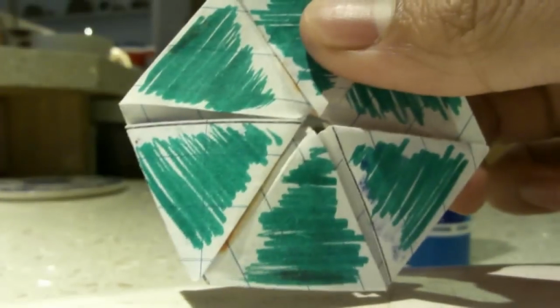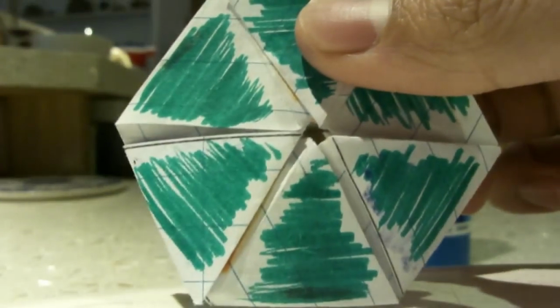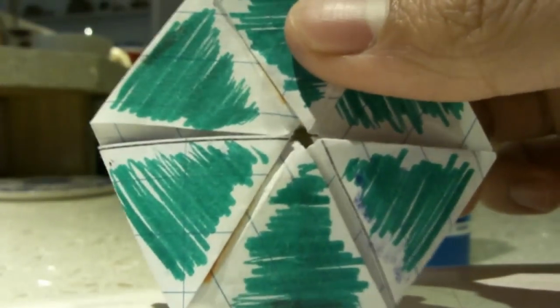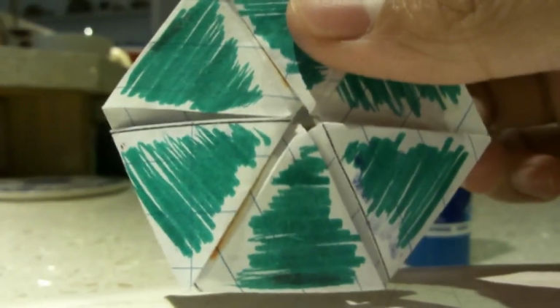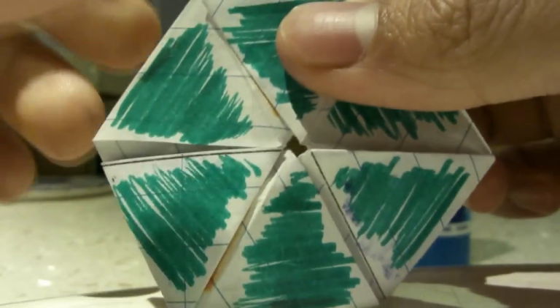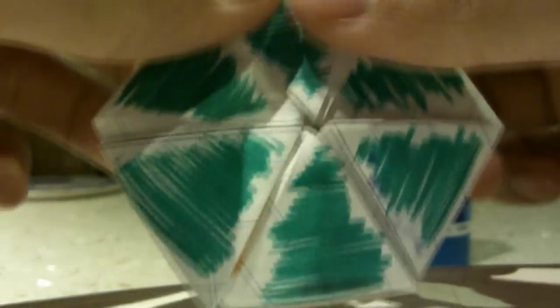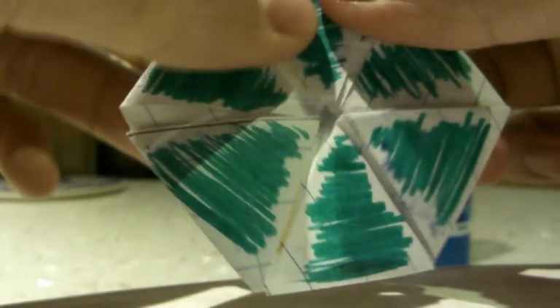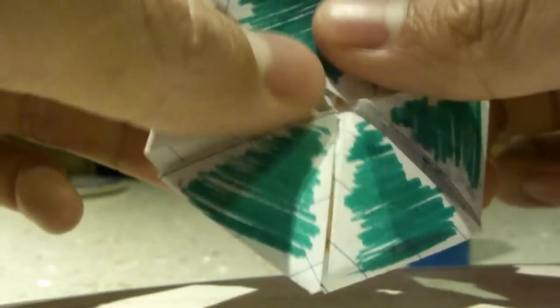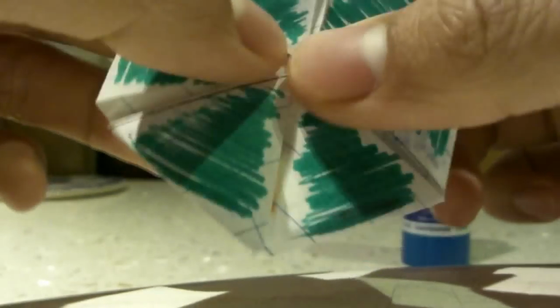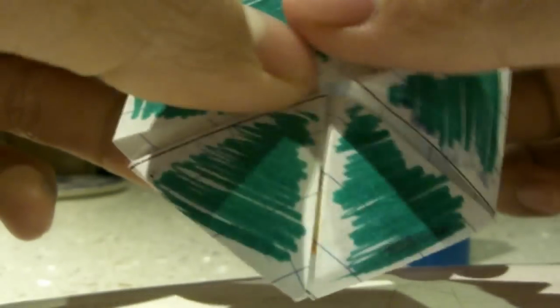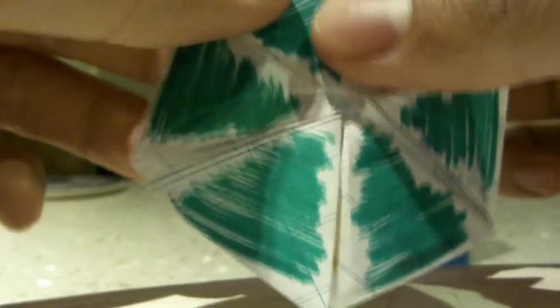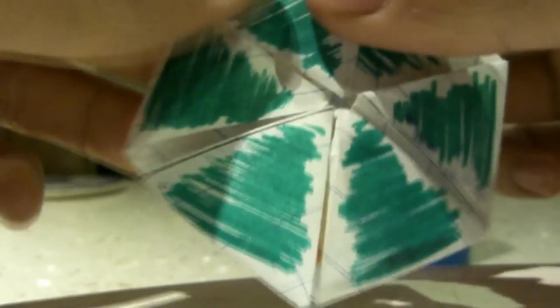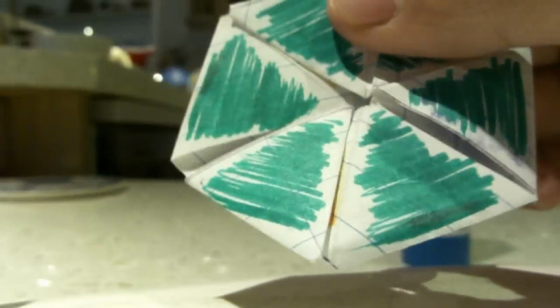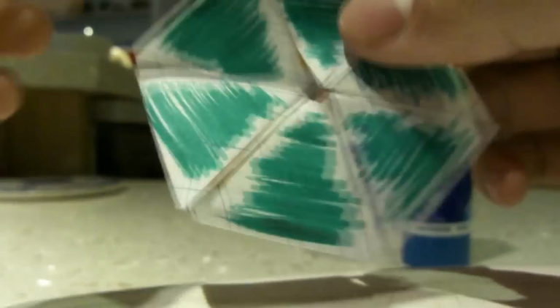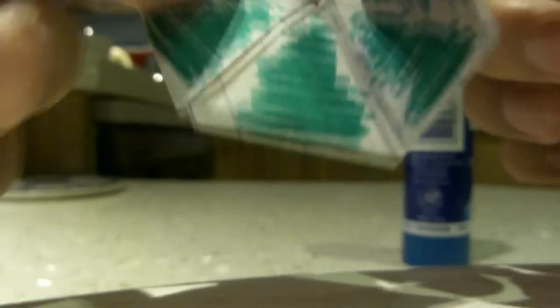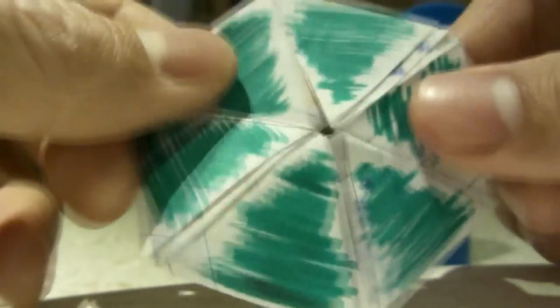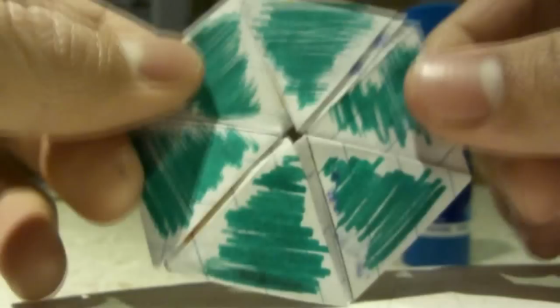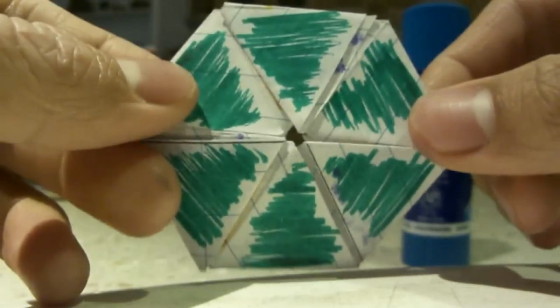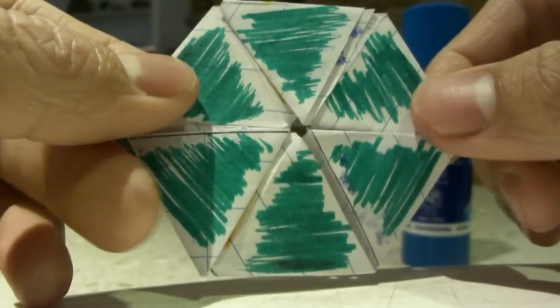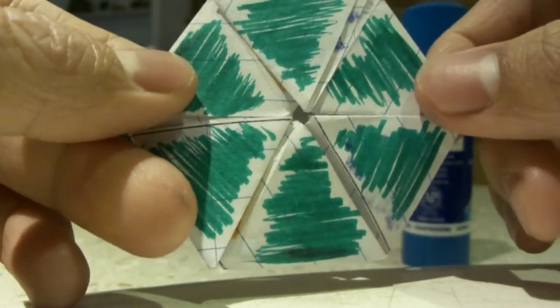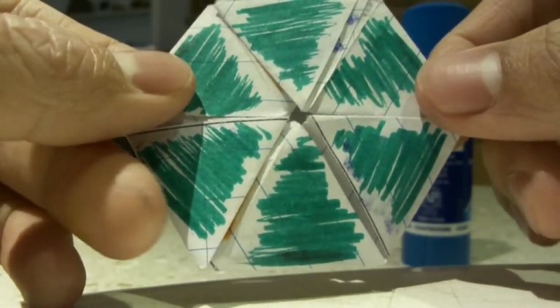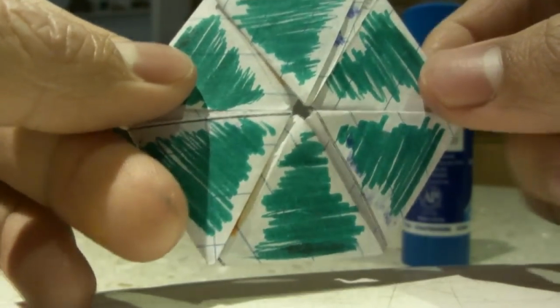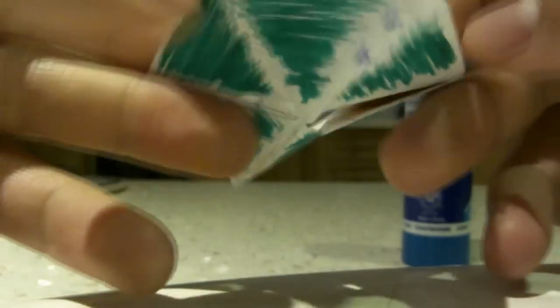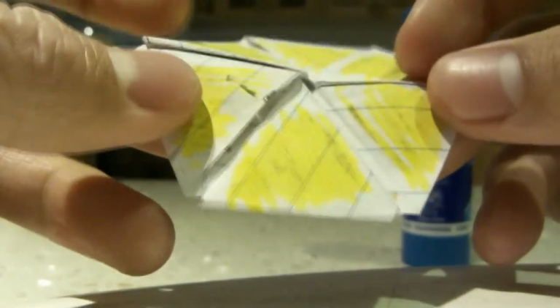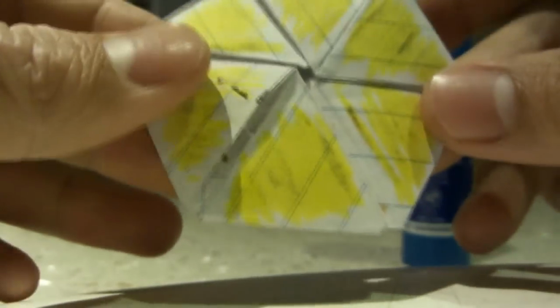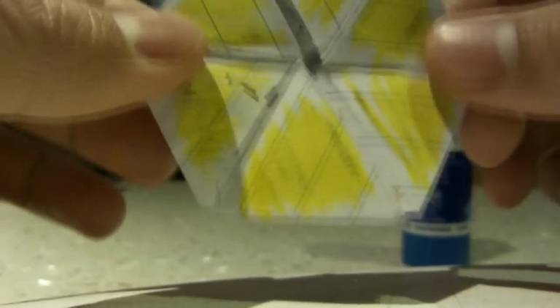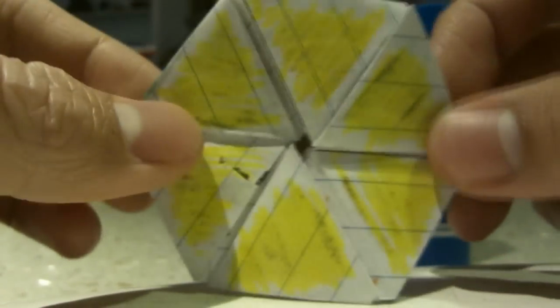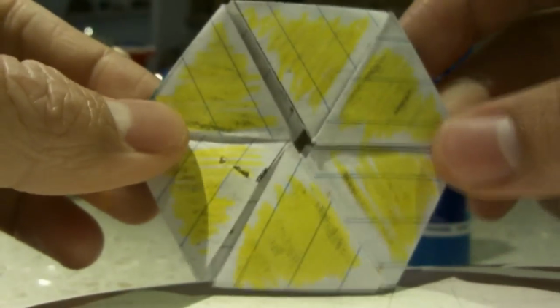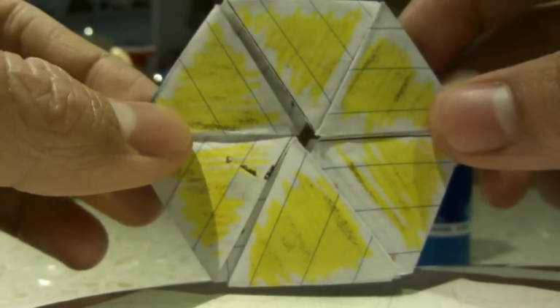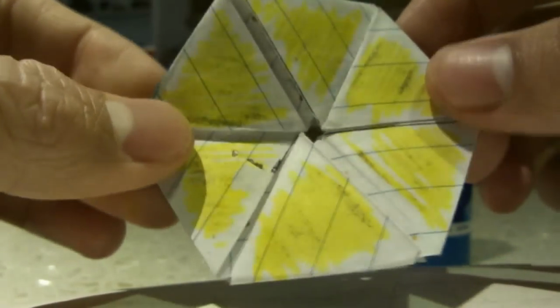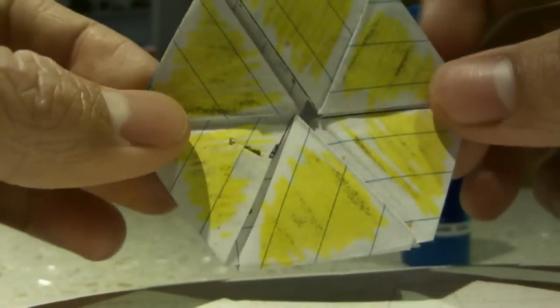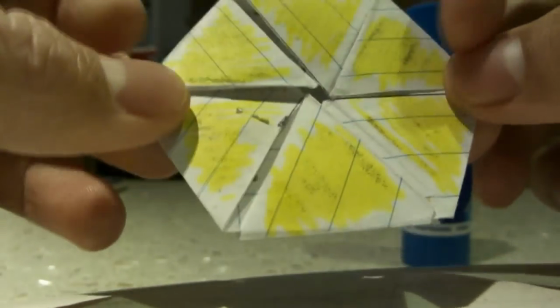You've made your hexaflexagon — that is six-sided. Now you see this side is completely green, this side is completely green, this side is completely blue, and this side is completely yellow. If the whole side isn't the same color, then you've done something wrong.